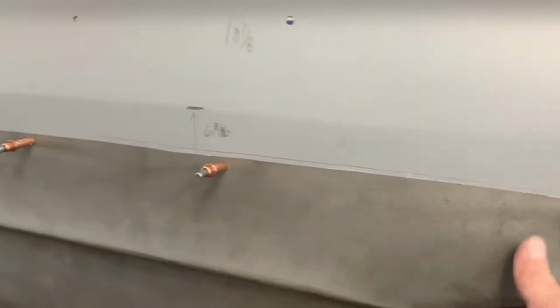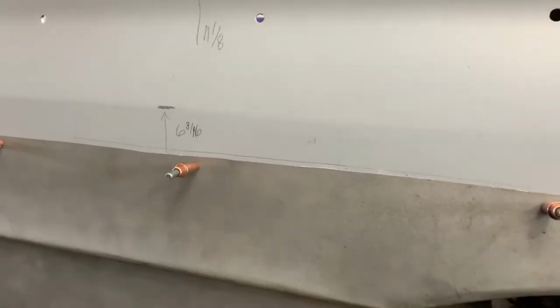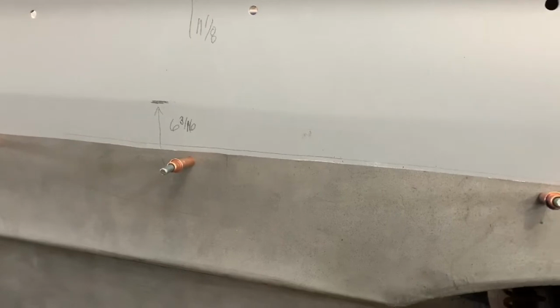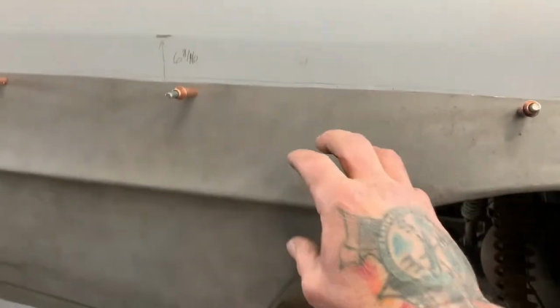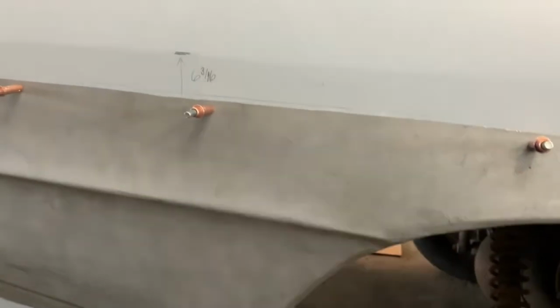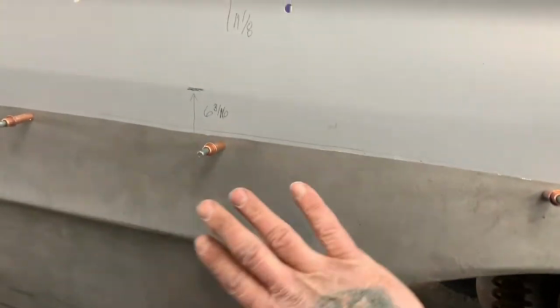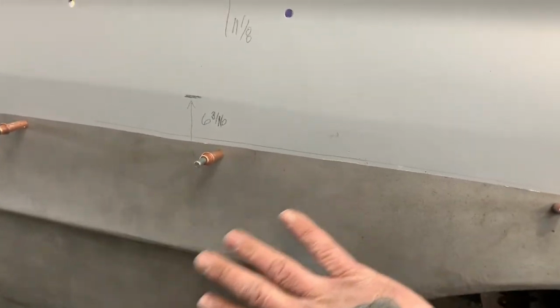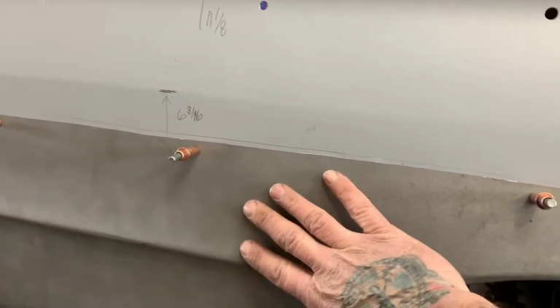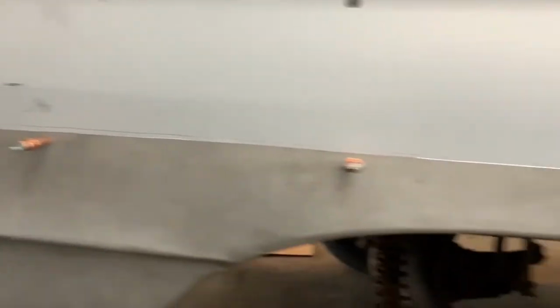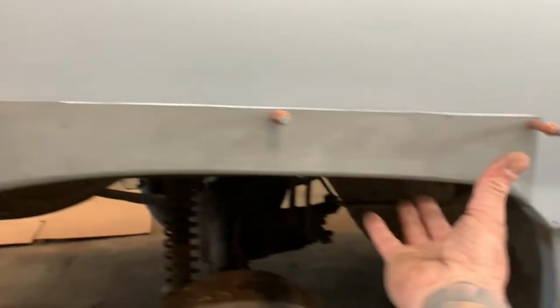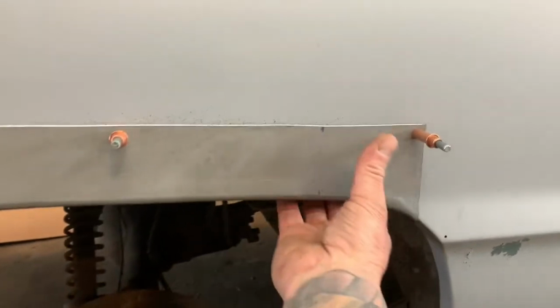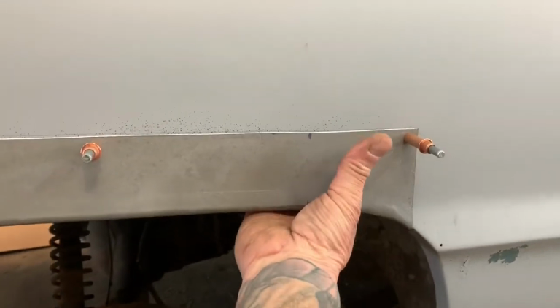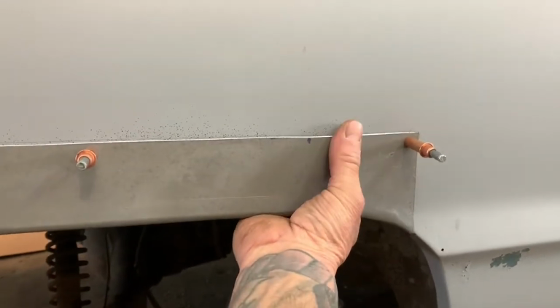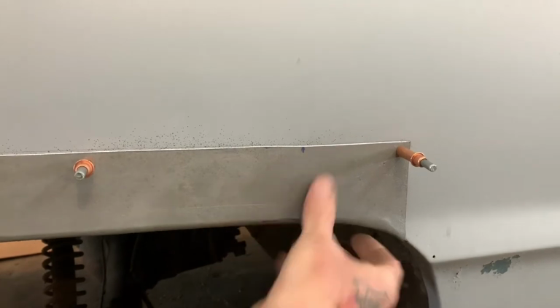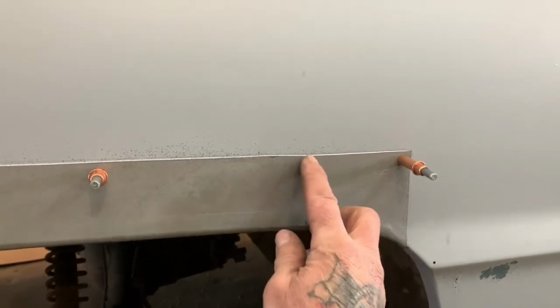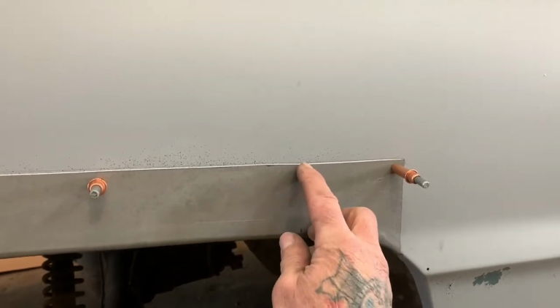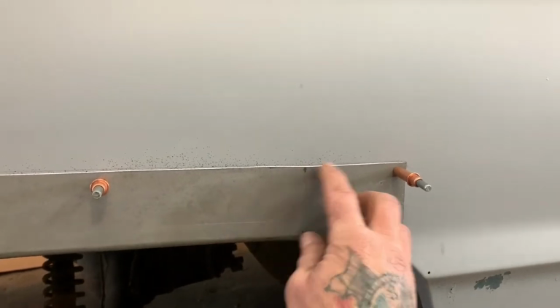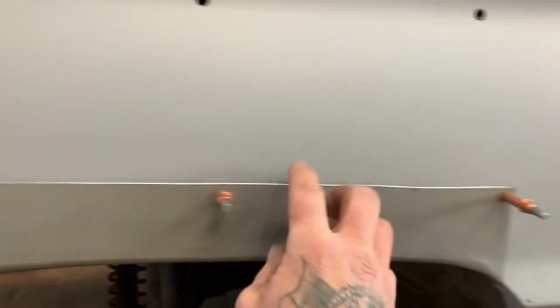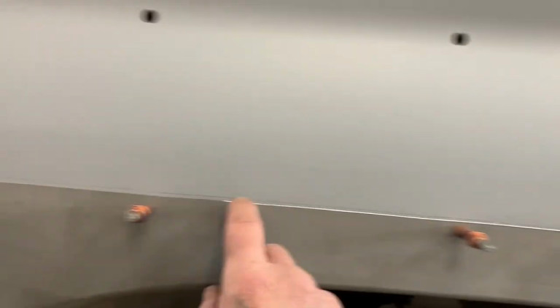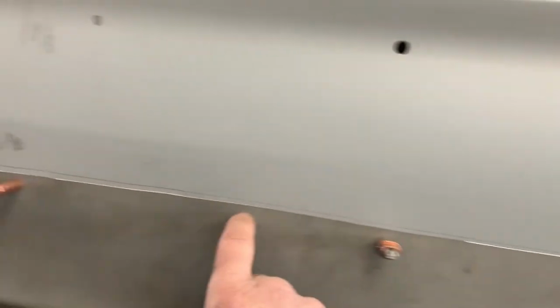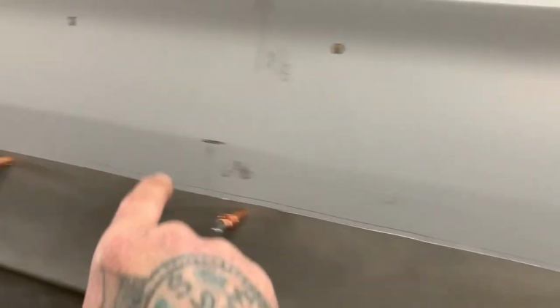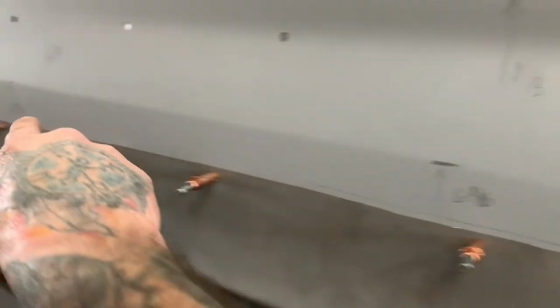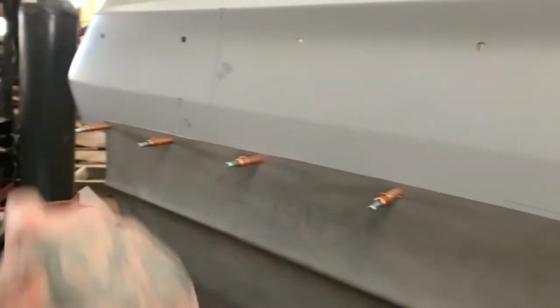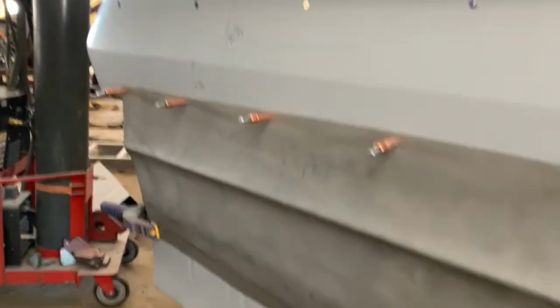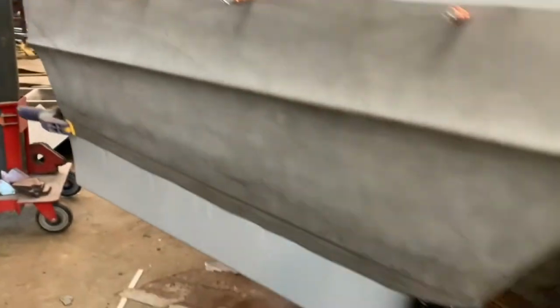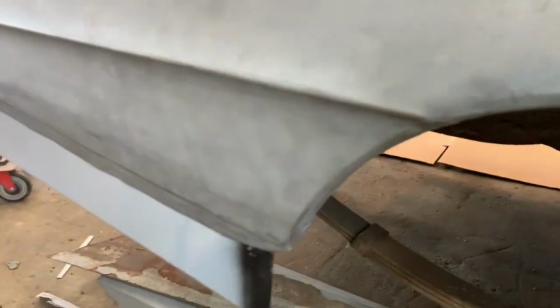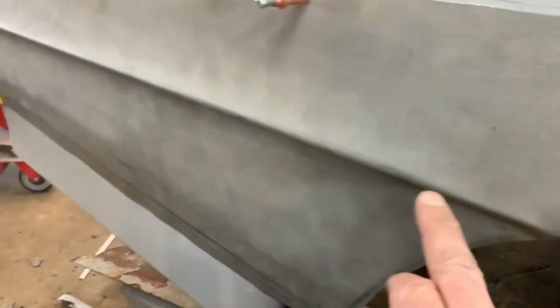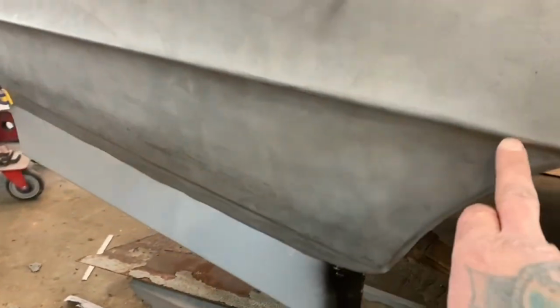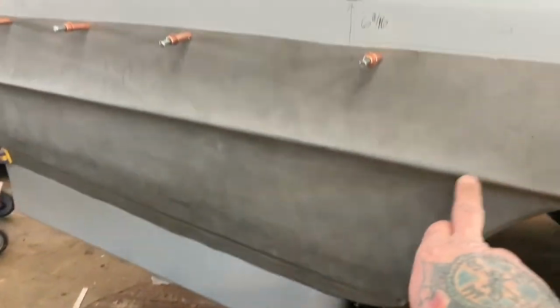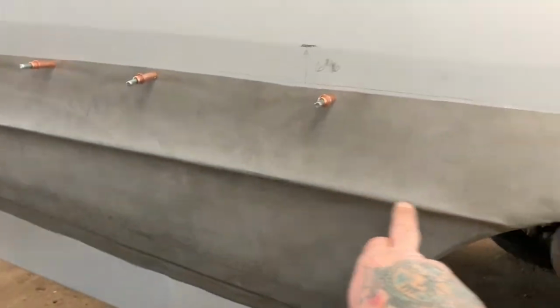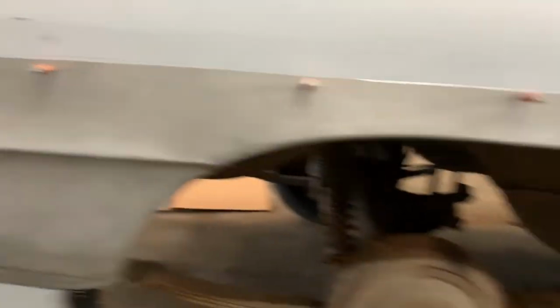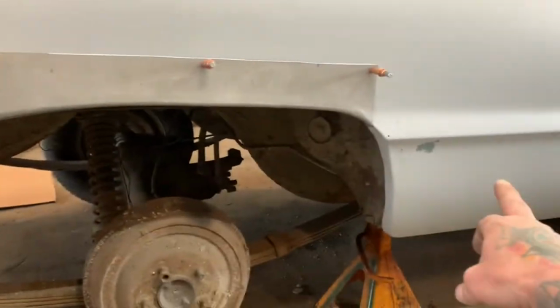After you get these cut, this will drop down and then you can stick this quarter right back up in there. You can use clamps to clamp it up and butt weld this thing with butt weld clamps all the way down through here — makes it a lot better.